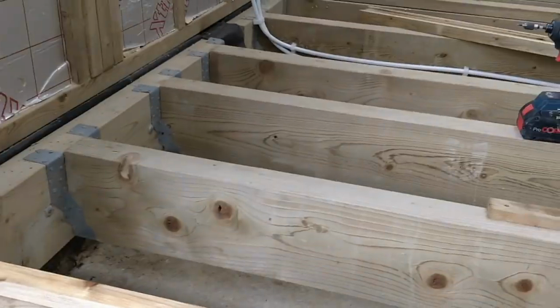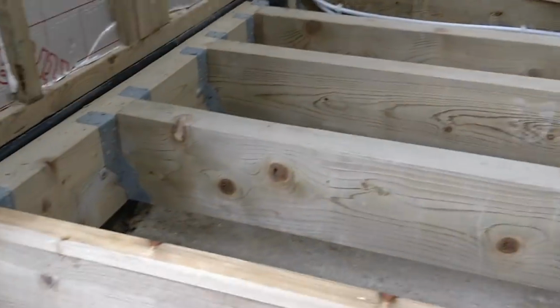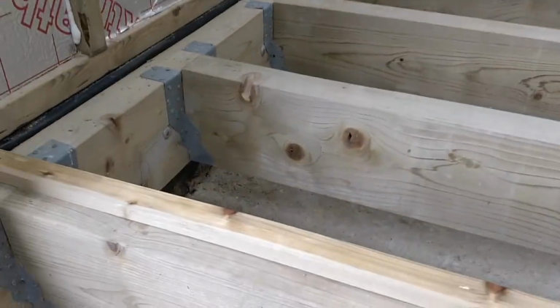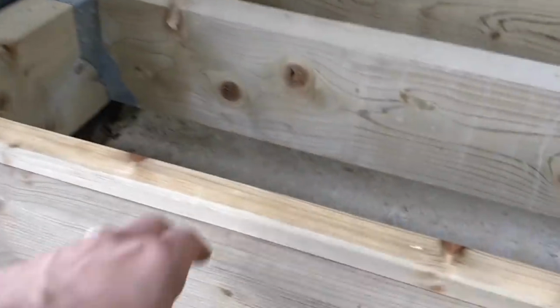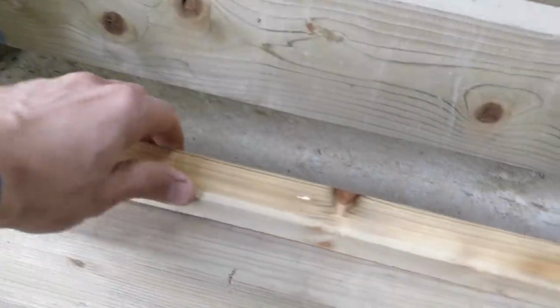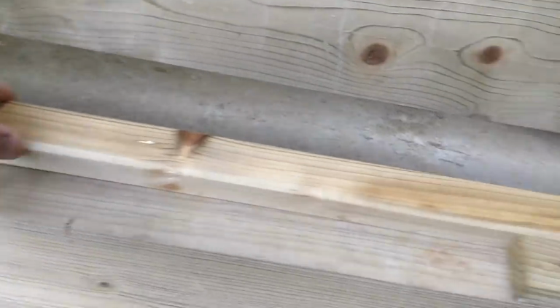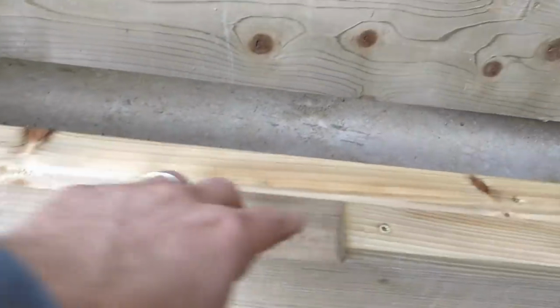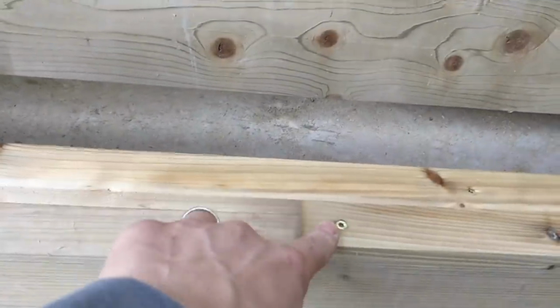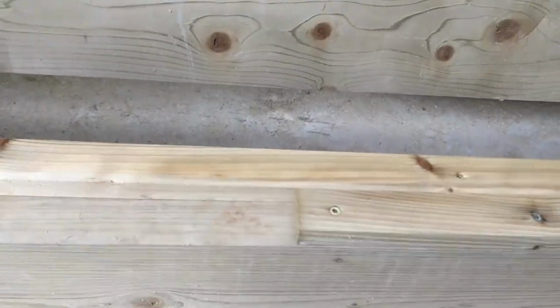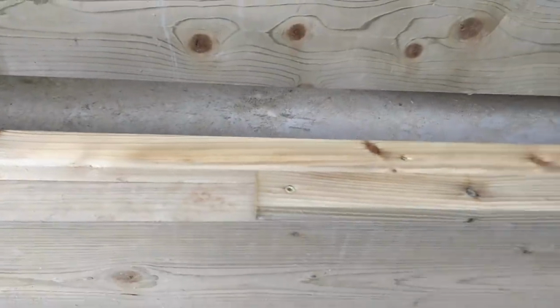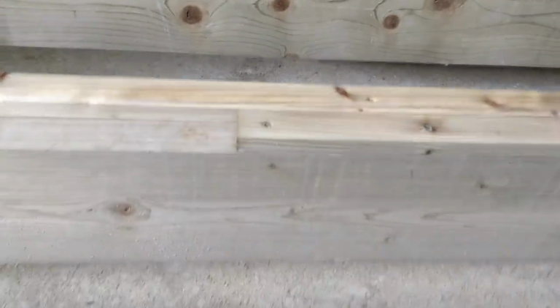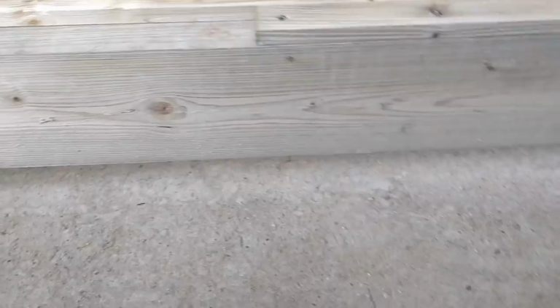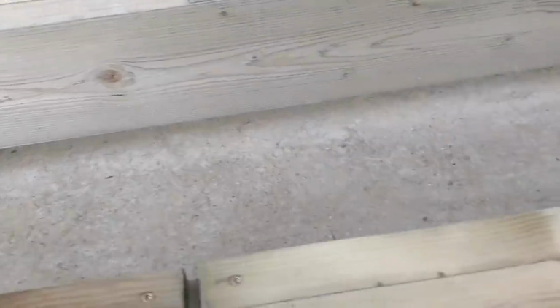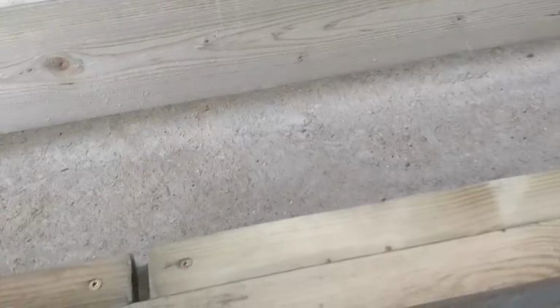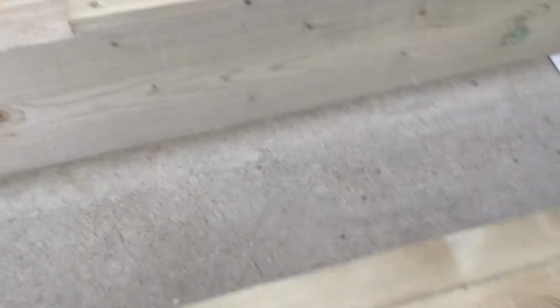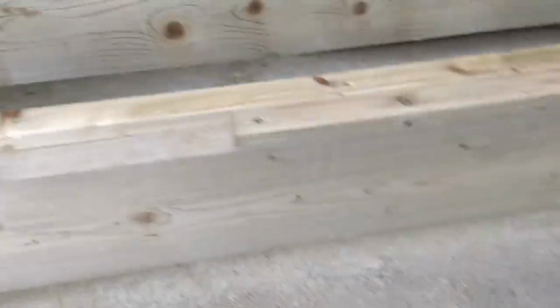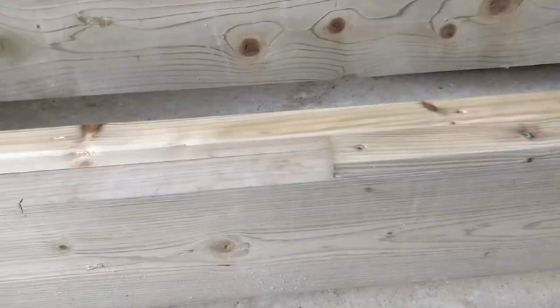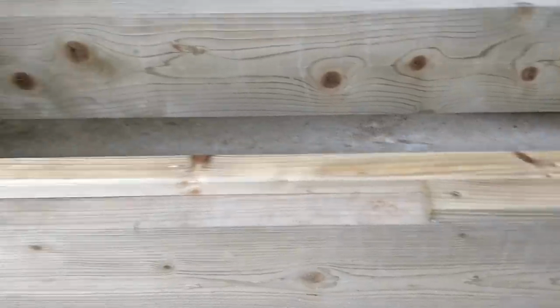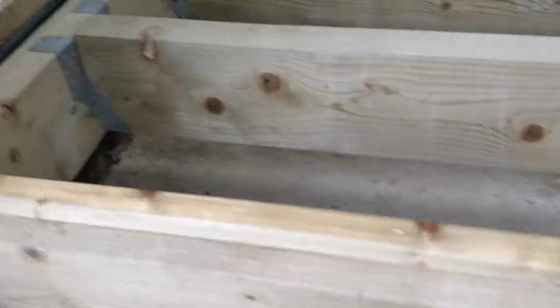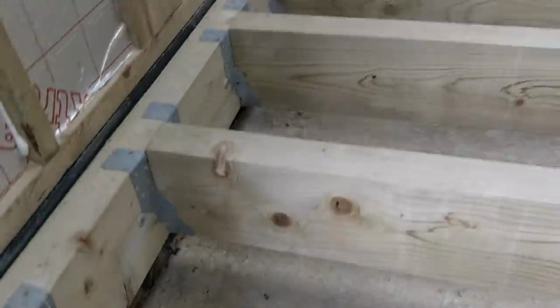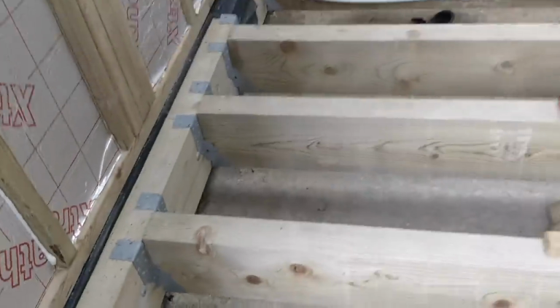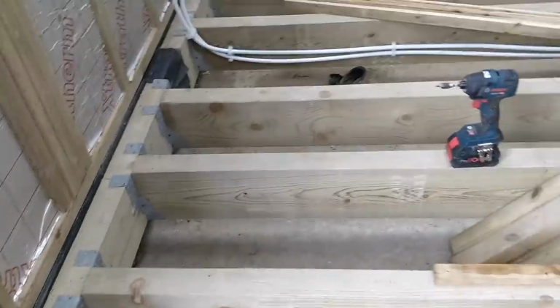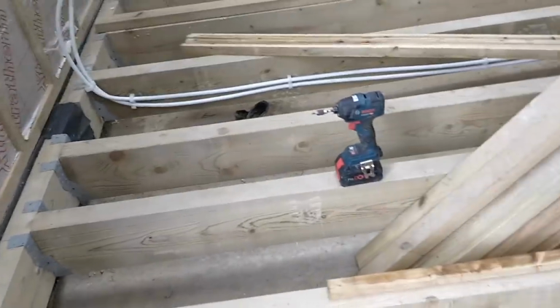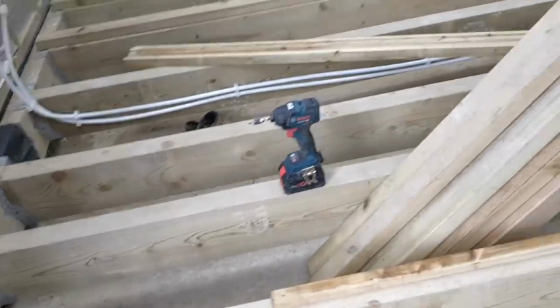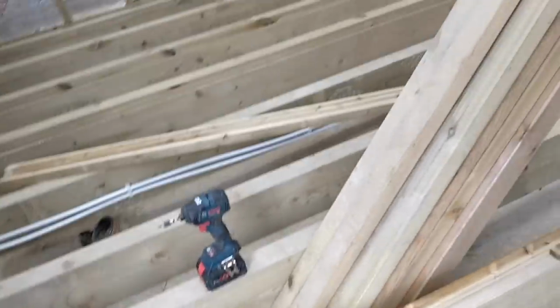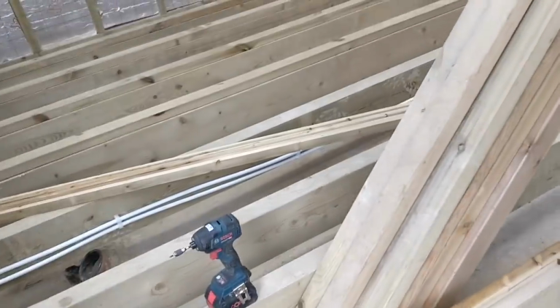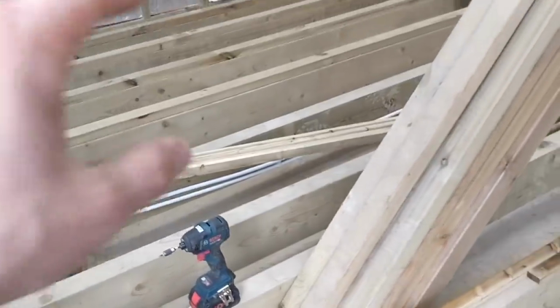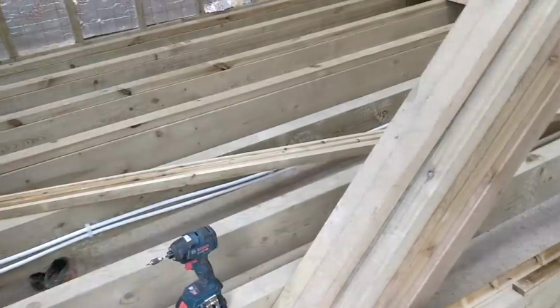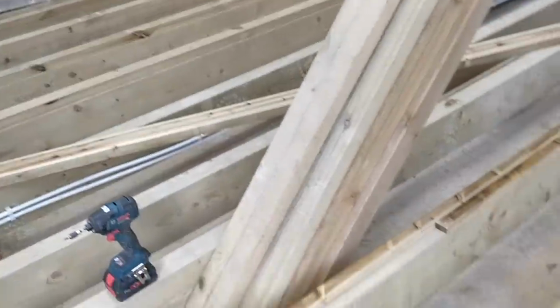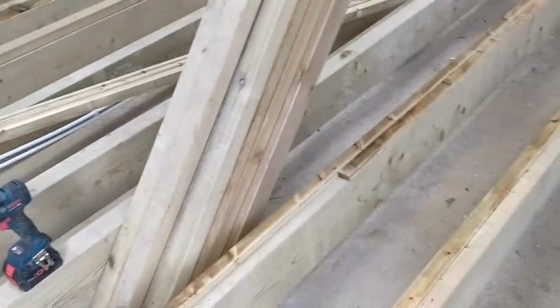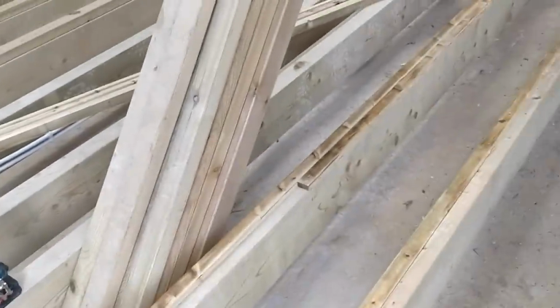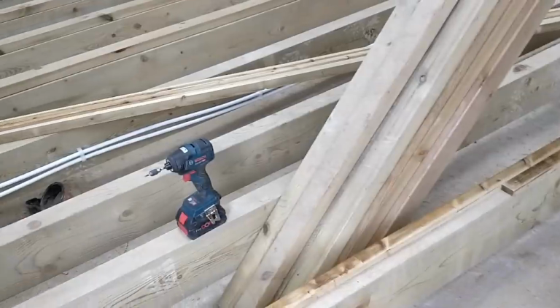I'm going along basically just screwing it in every 600mm or so. Then I'll be able to start putting in noggins and insulation.